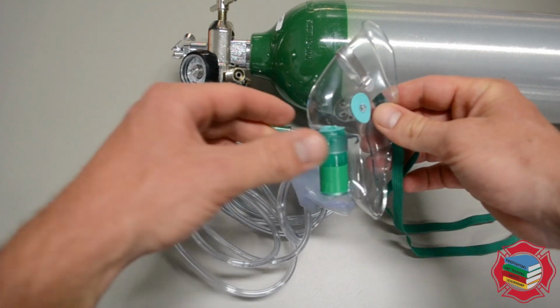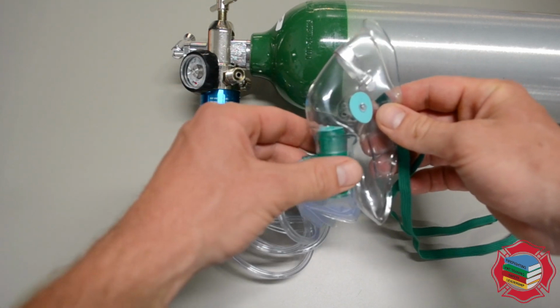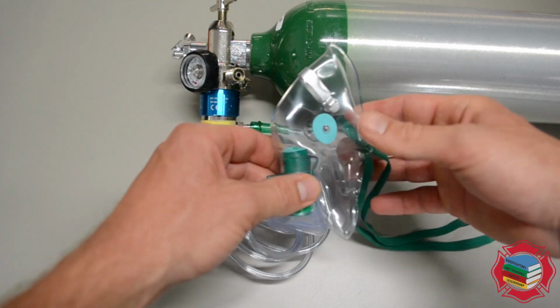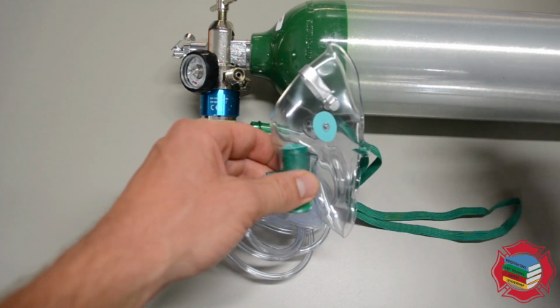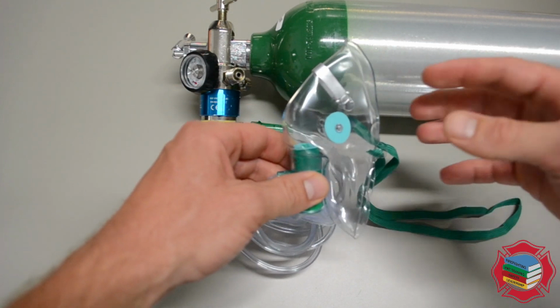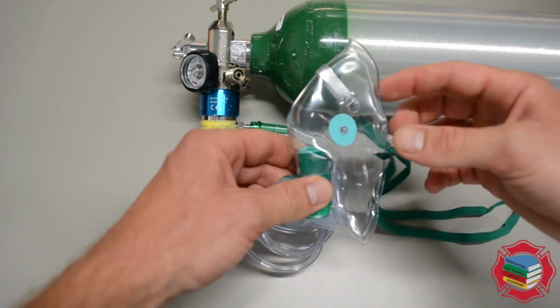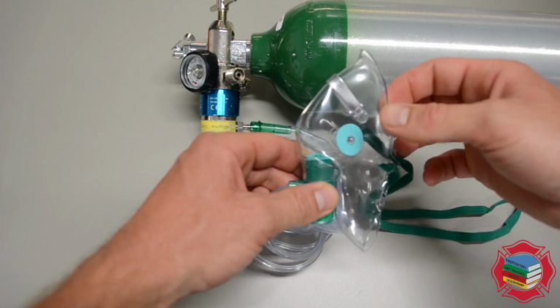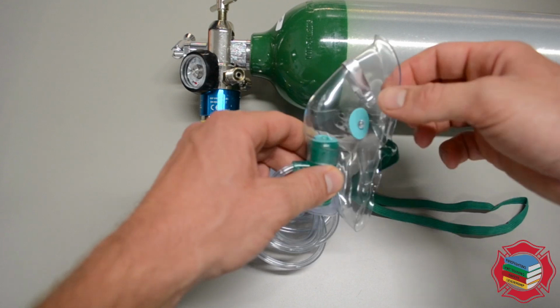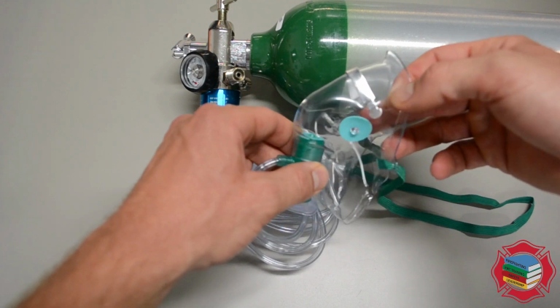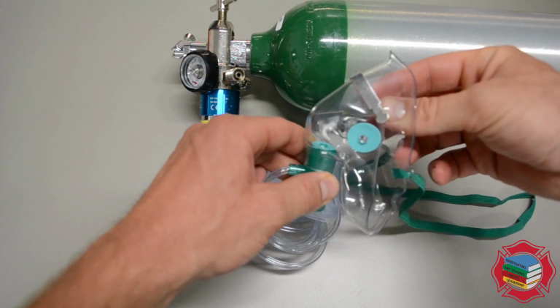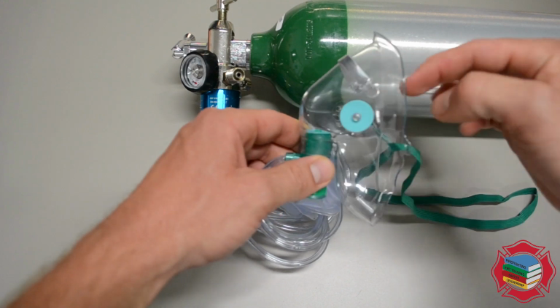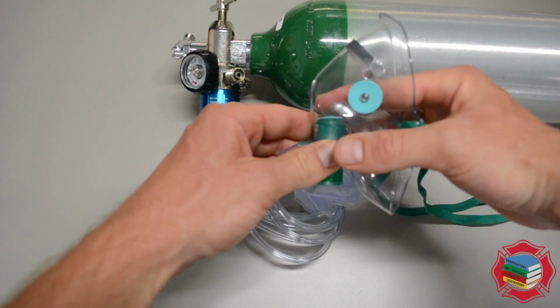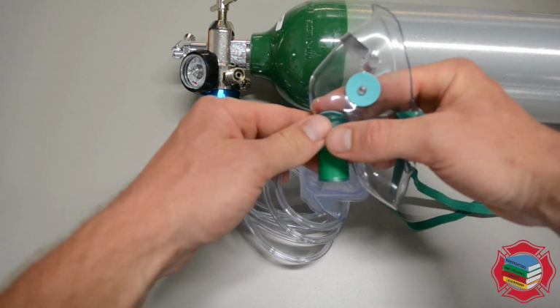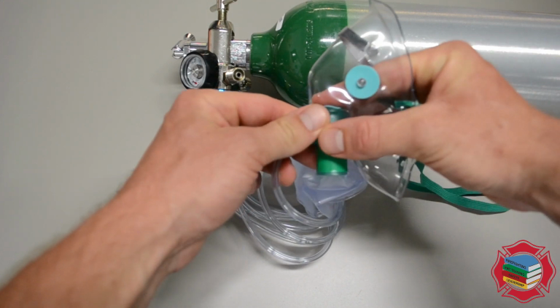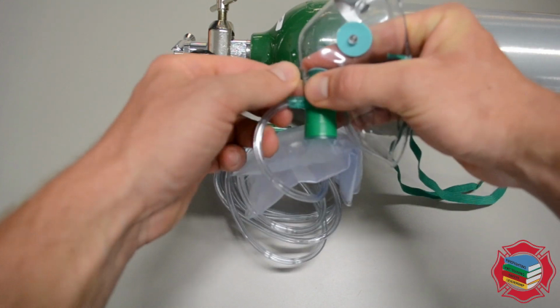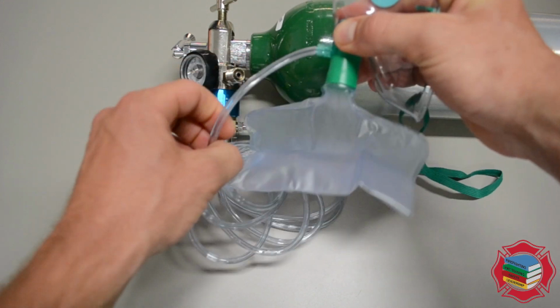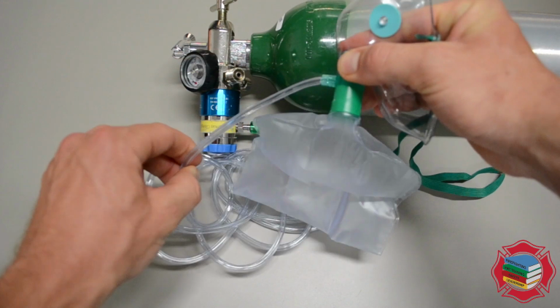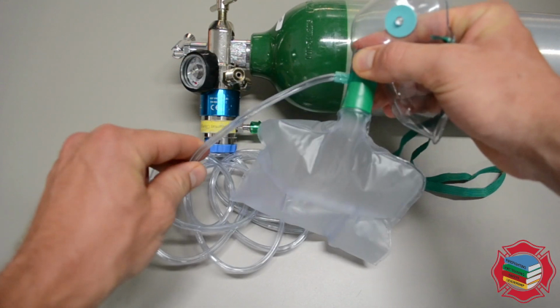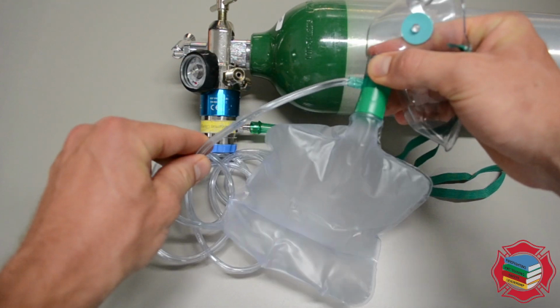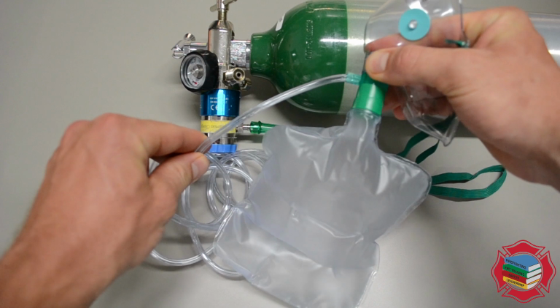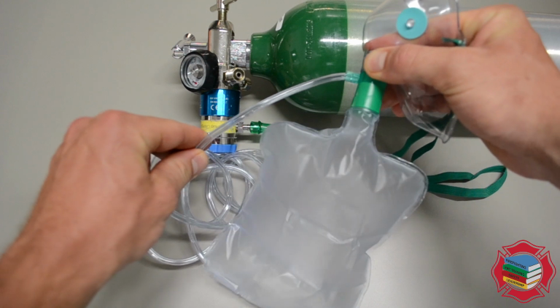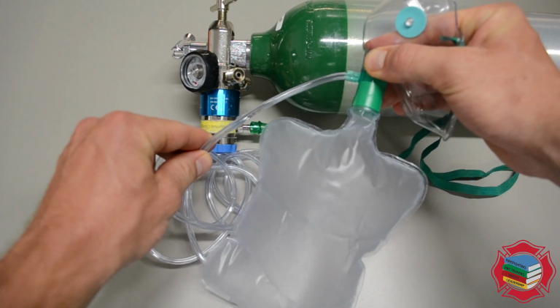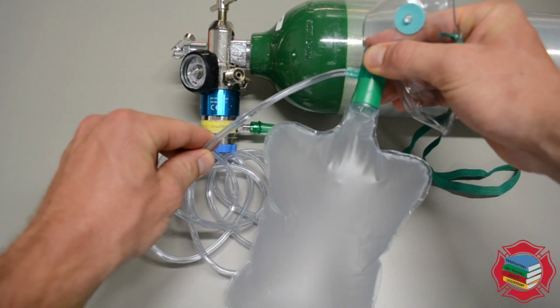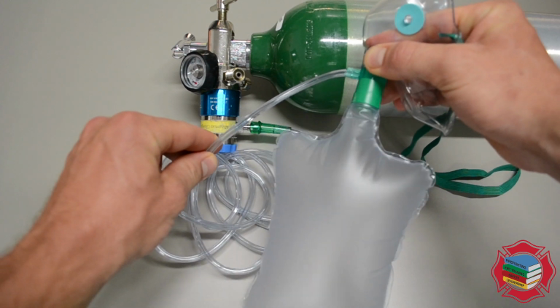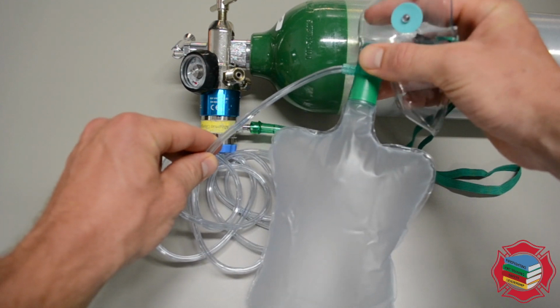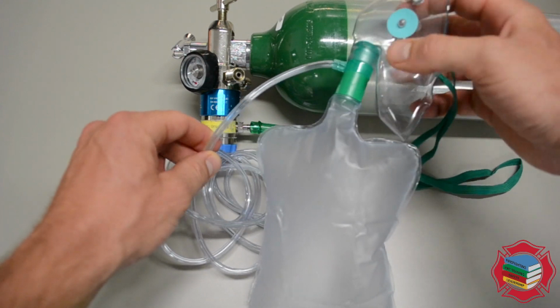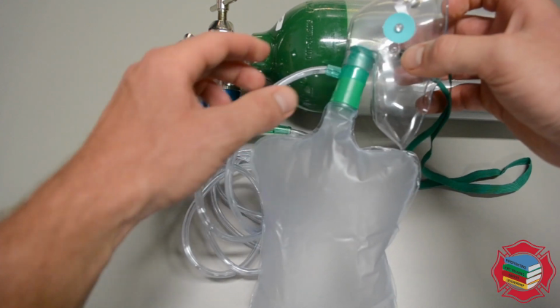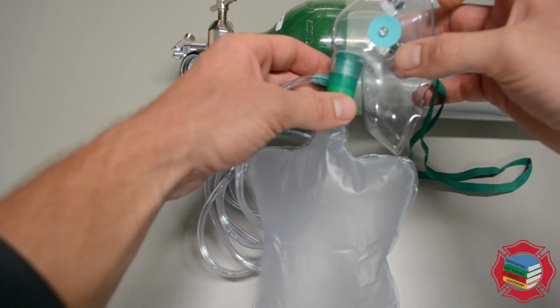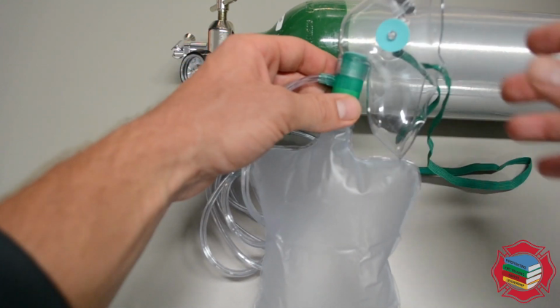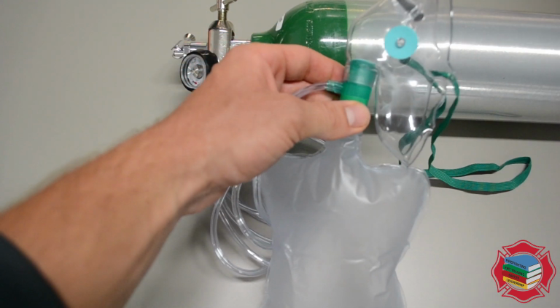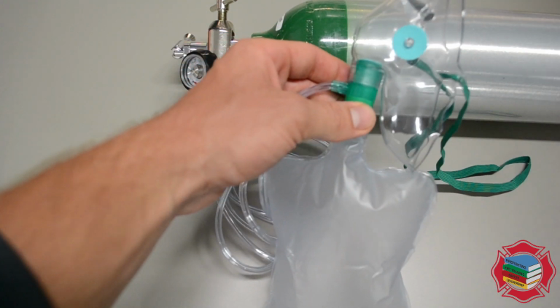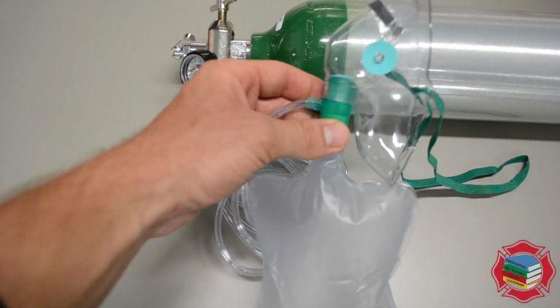Obviously I'd be wearing gloves if I was out in the field, but I'll open up the interior of the mask and place my finger here to inflate the reservoir bag. You want to be careful you don't pop it, so I'll let go right there.